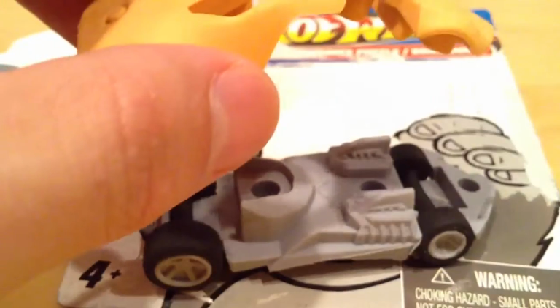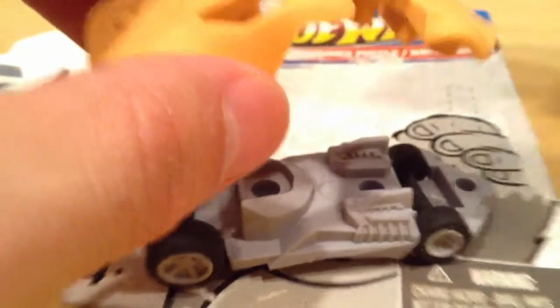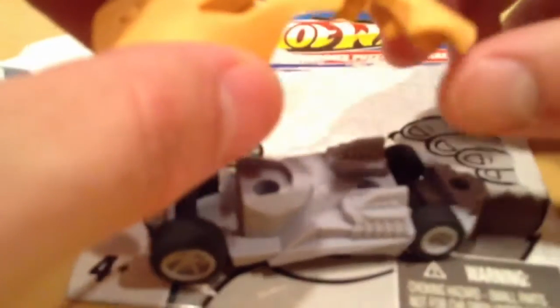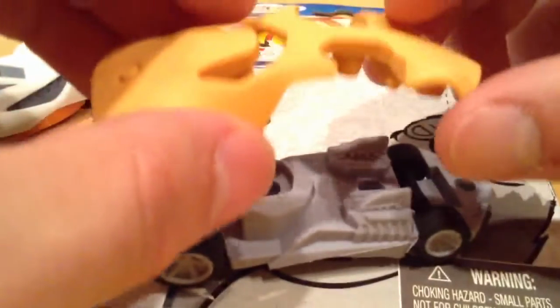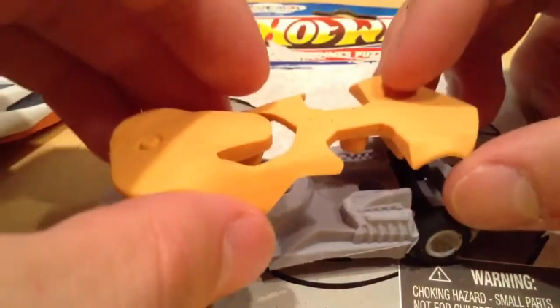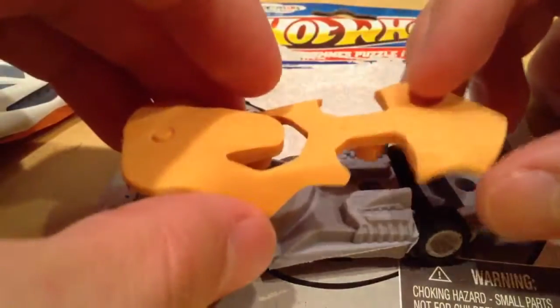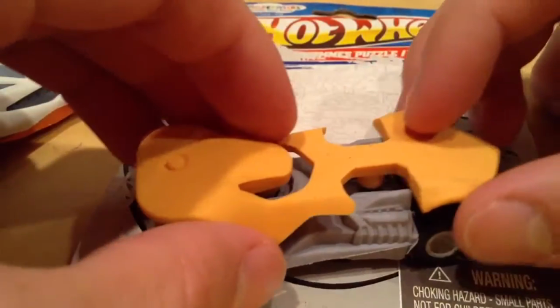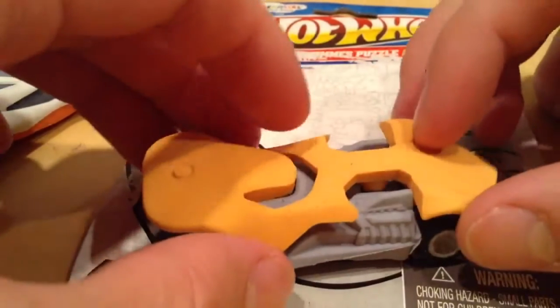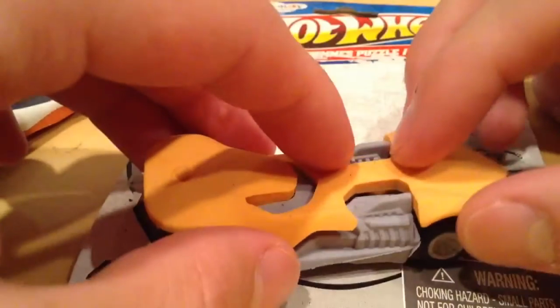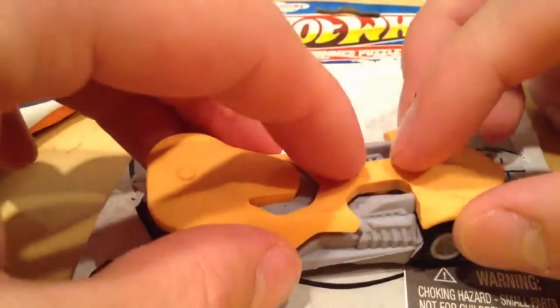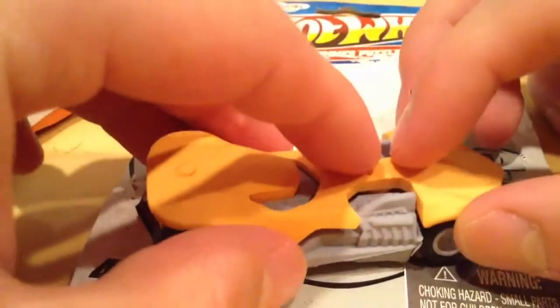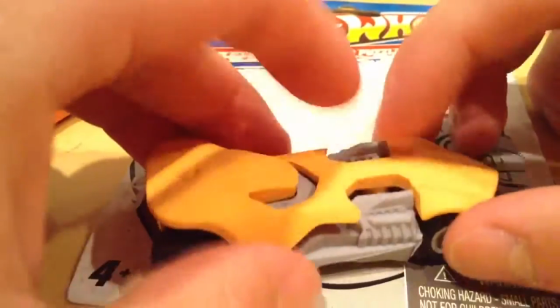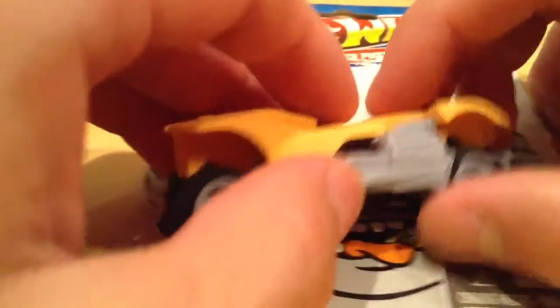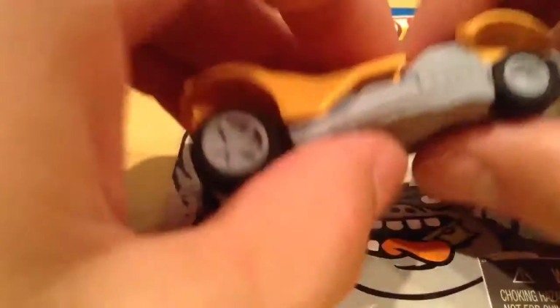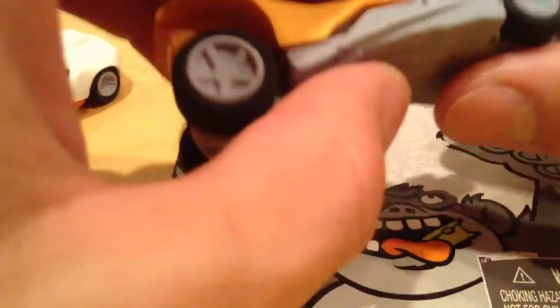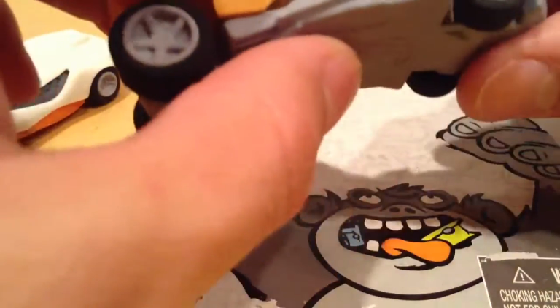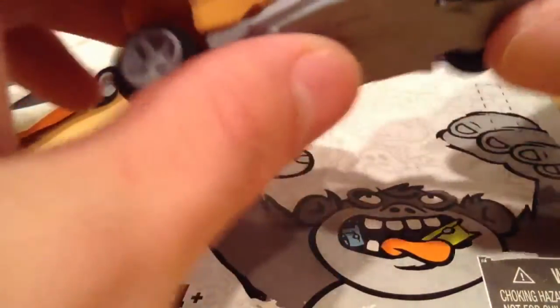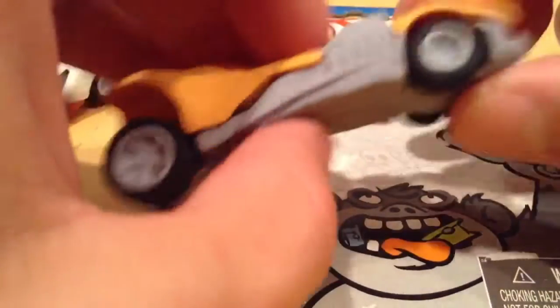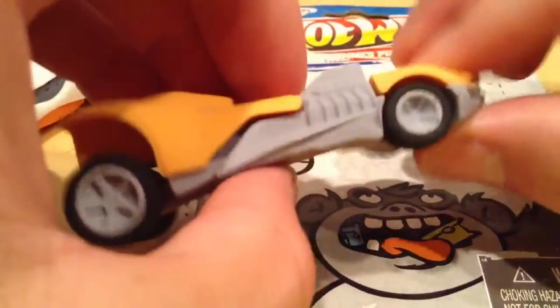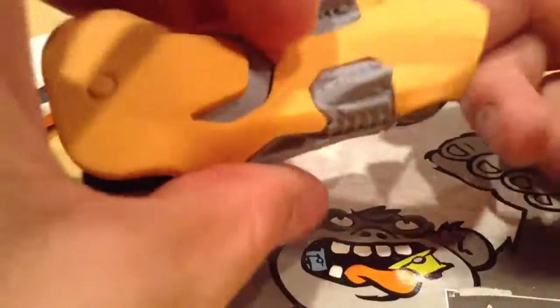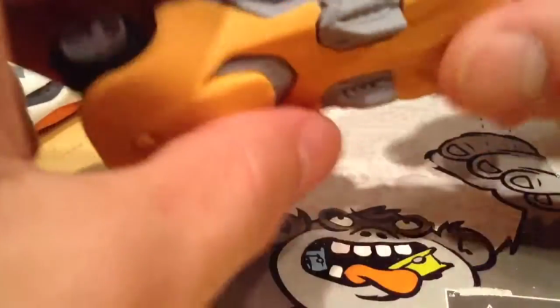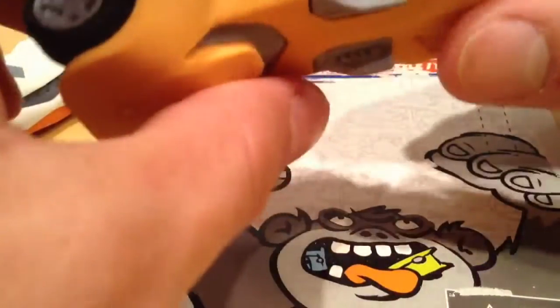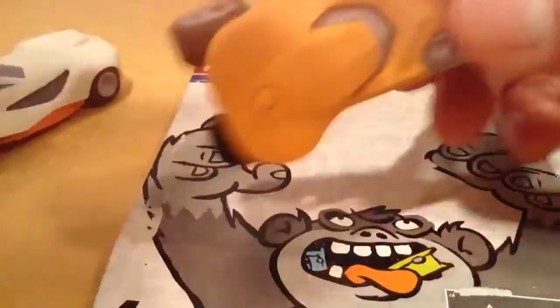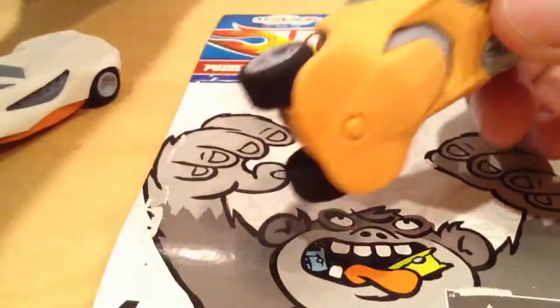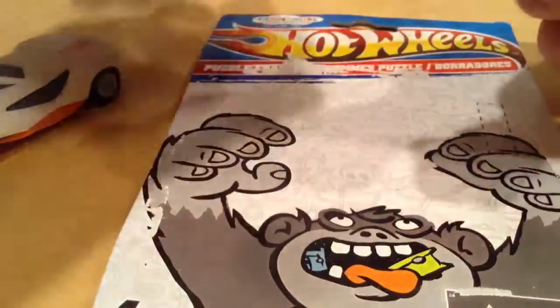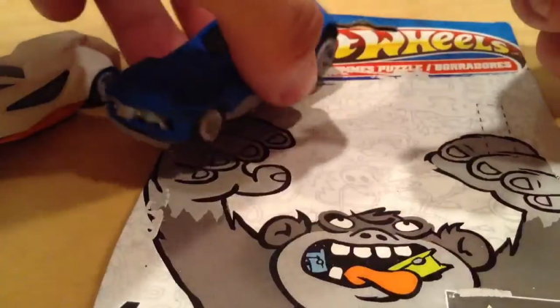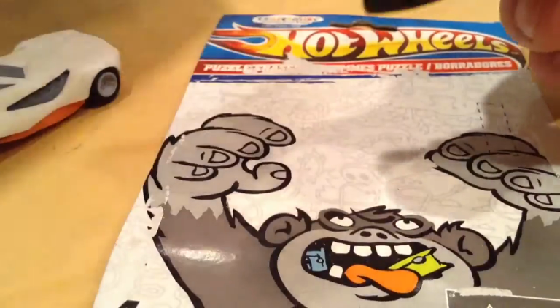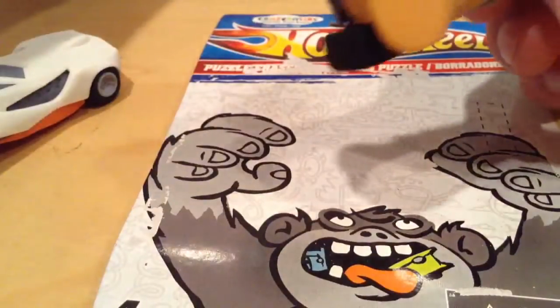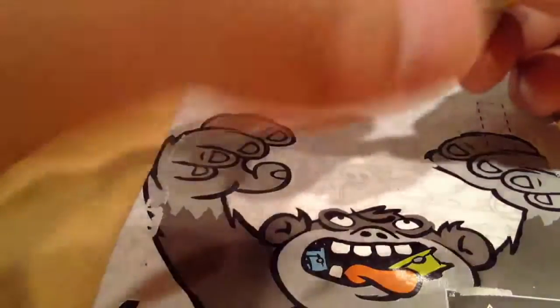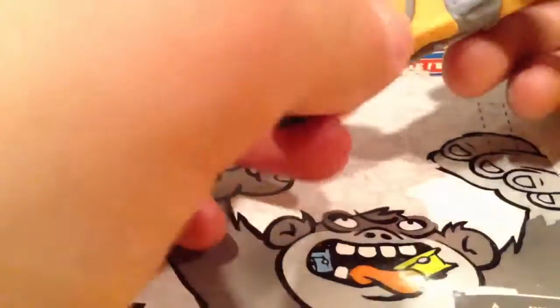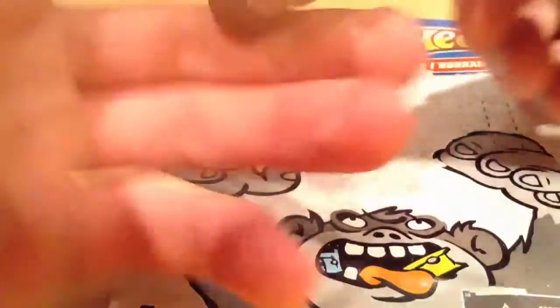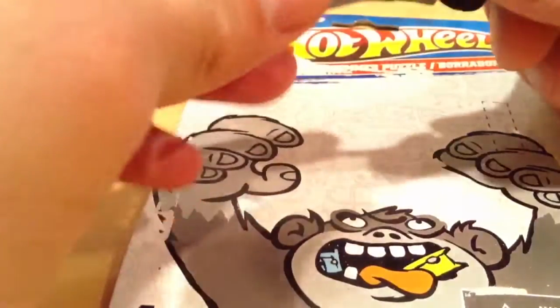Just got to put them together. So I don't think this is really meant for collectors — I mean, it's not, it's for kids. But I'm going to try collecting it. I have no idea how long they're going to last. I mean, this one I've had for a while and it's still in pretty good condition, so it might last a while.